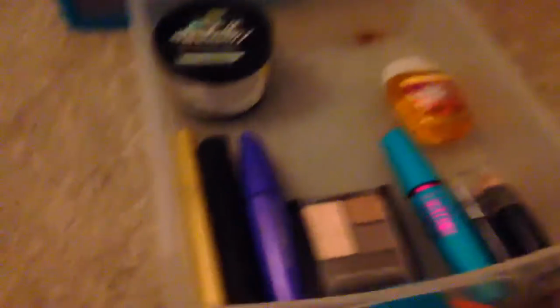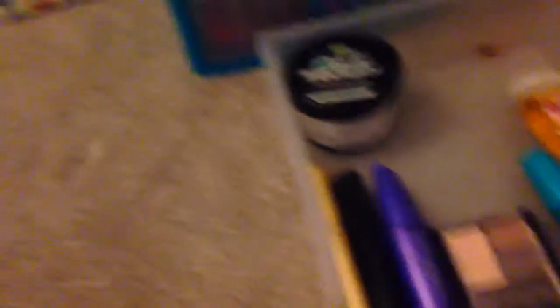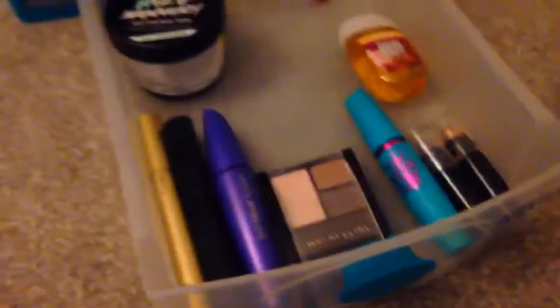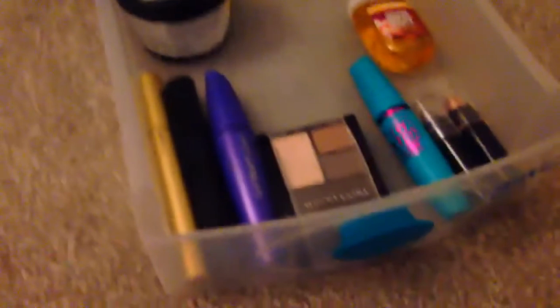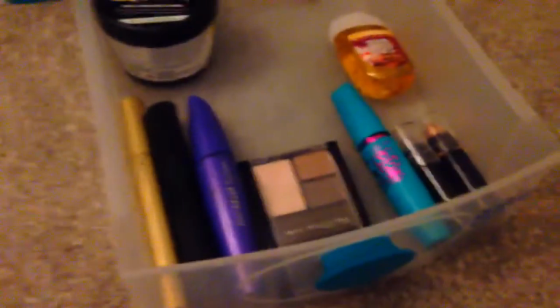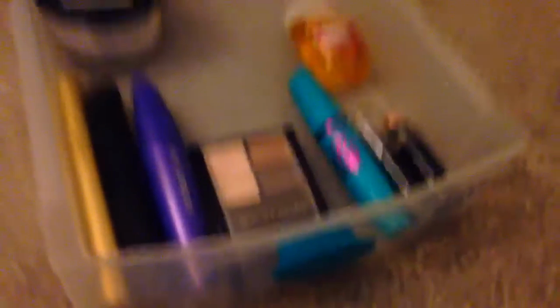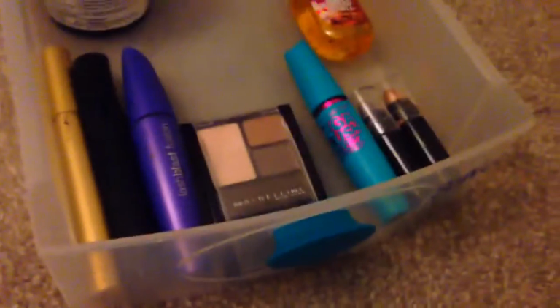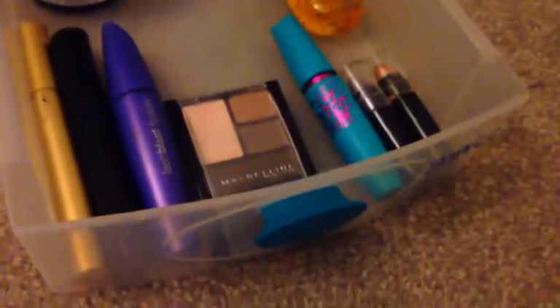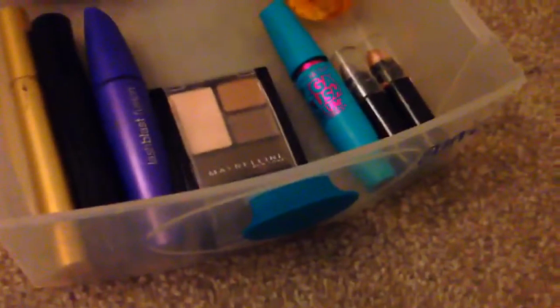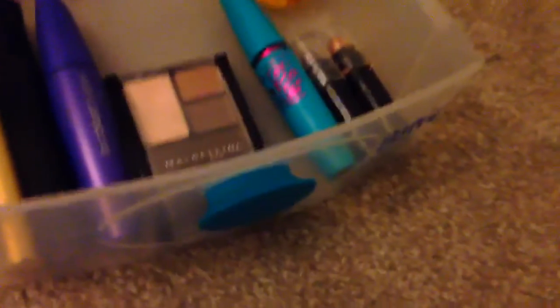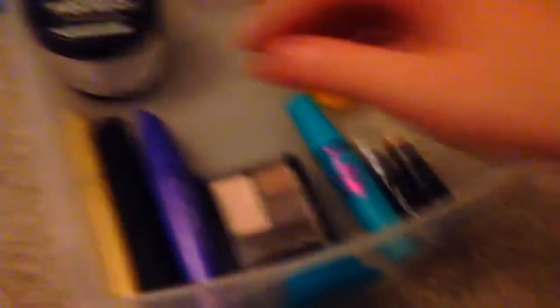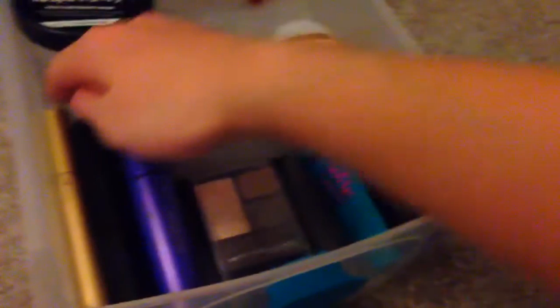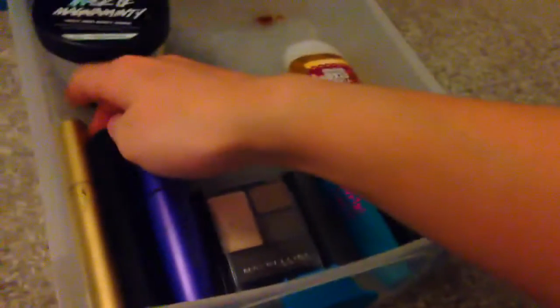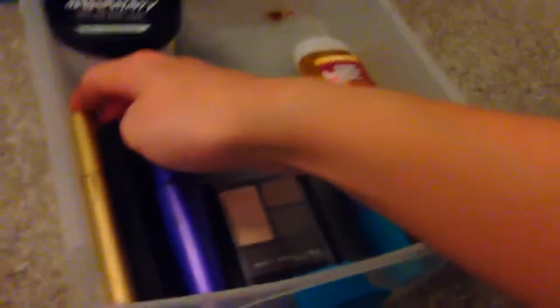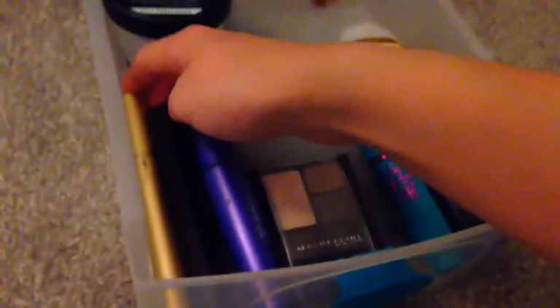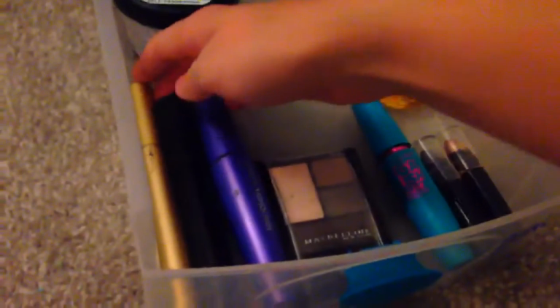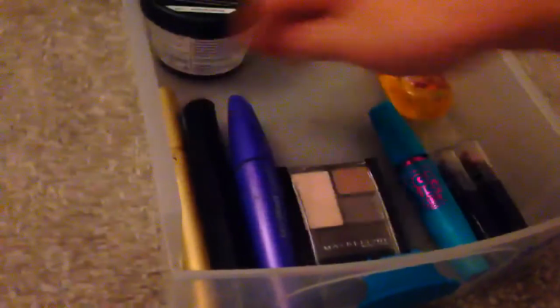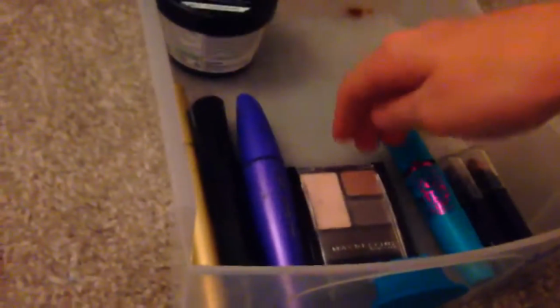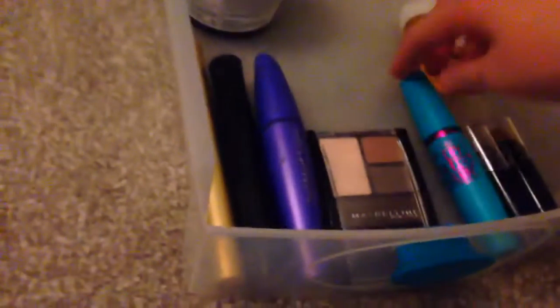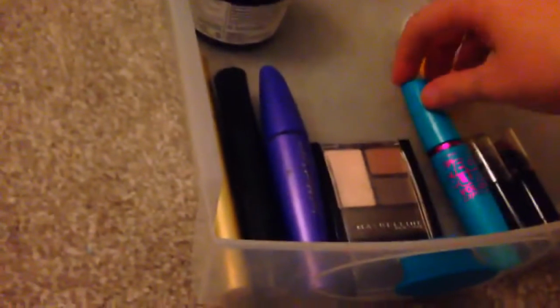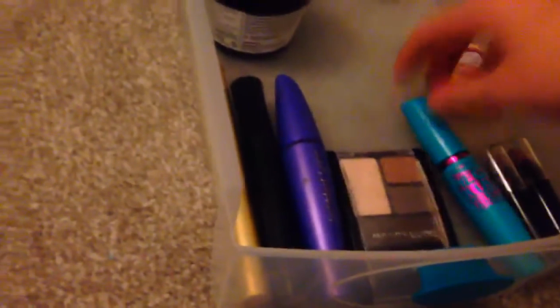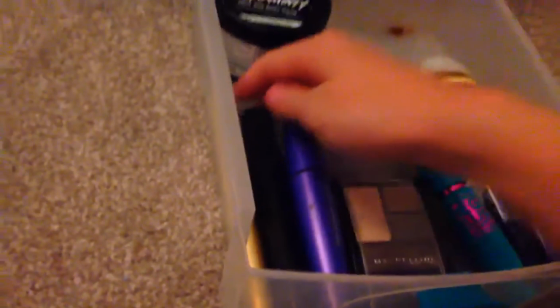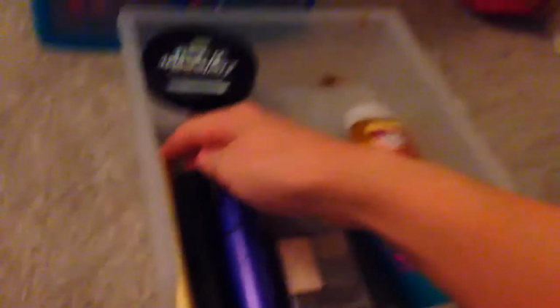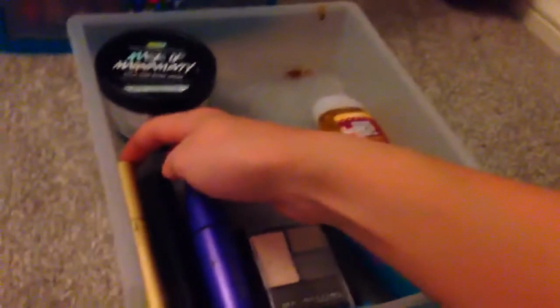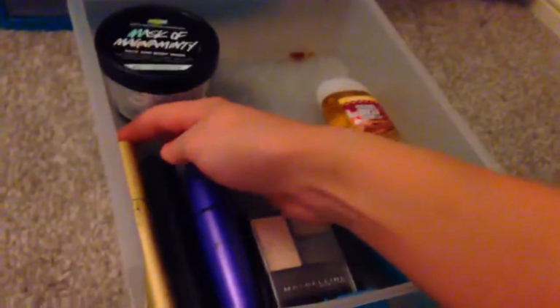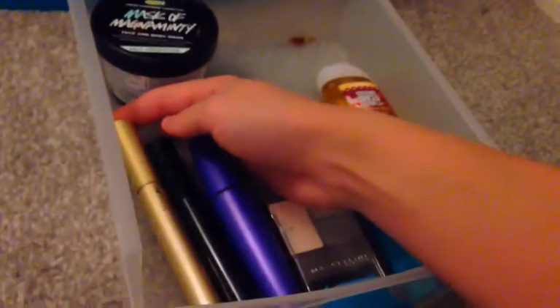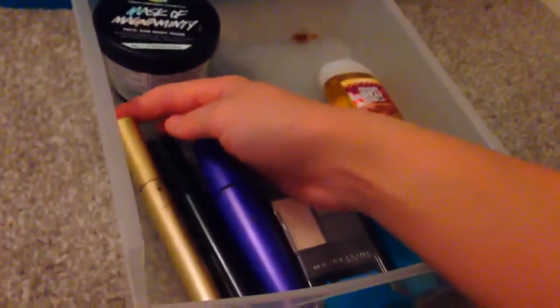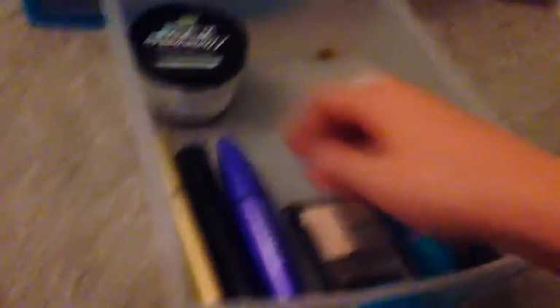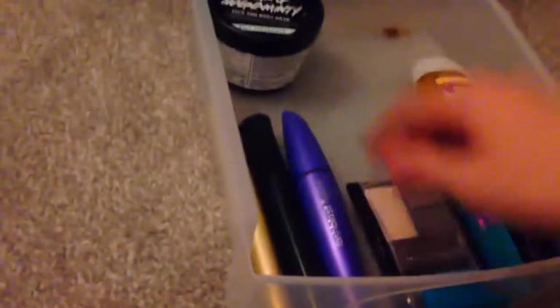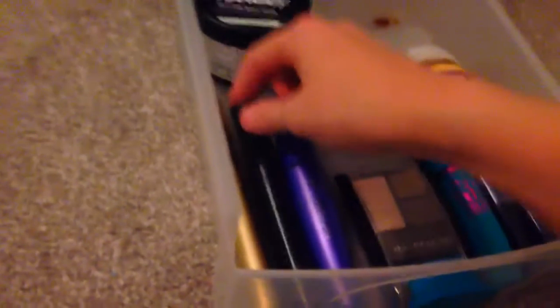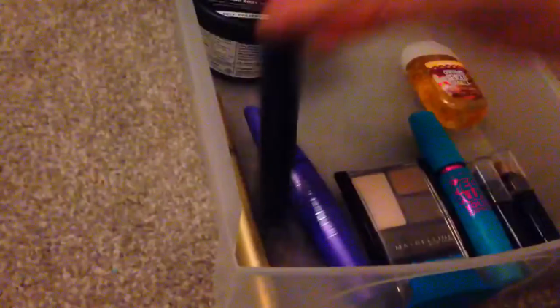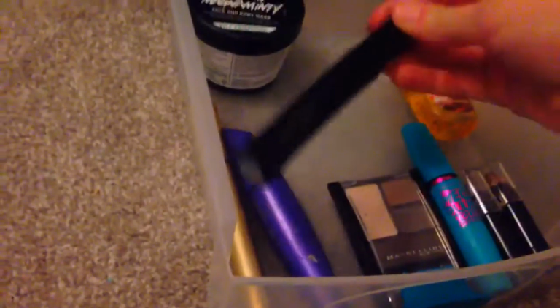Moving on to our next drawer — this is more like my eye drawer for my makeup. I have three mascaras right here and one over here which is my usual one. I think this is a Mary Kay one, and this is a Mary Kay one as well.